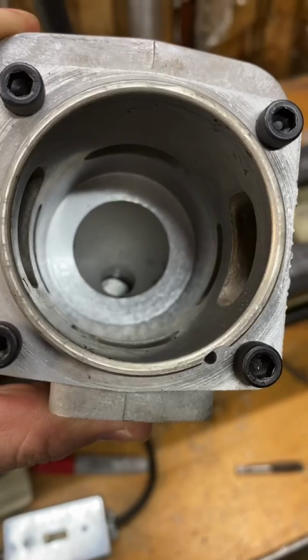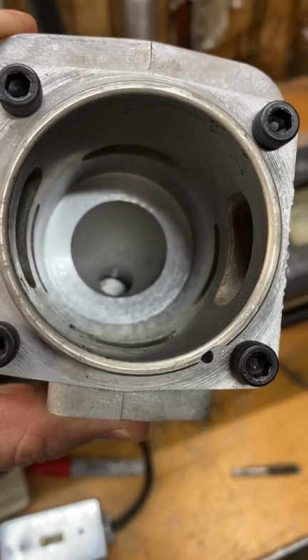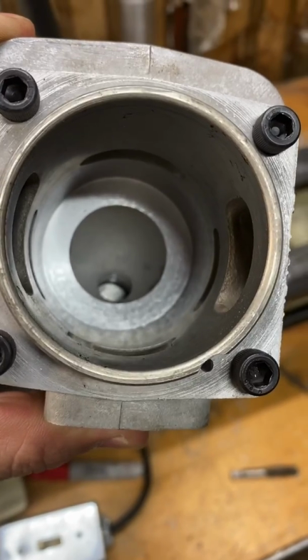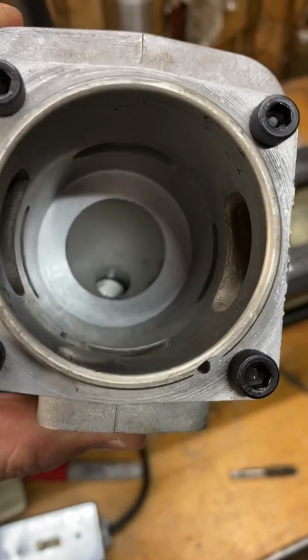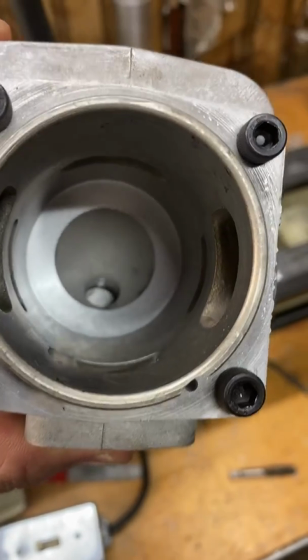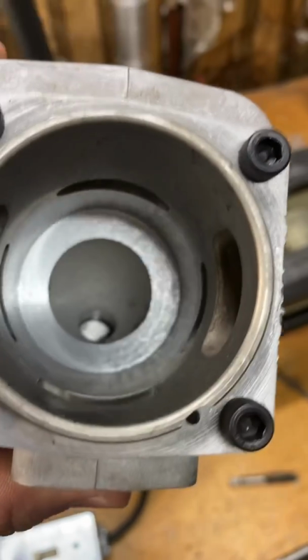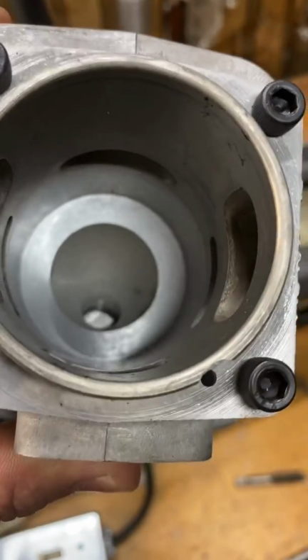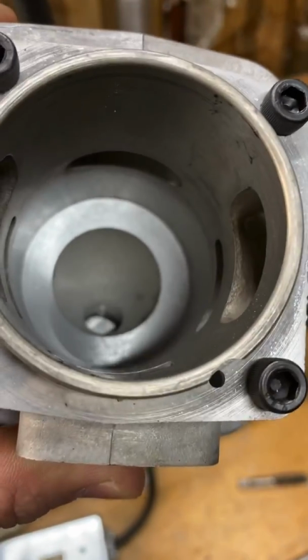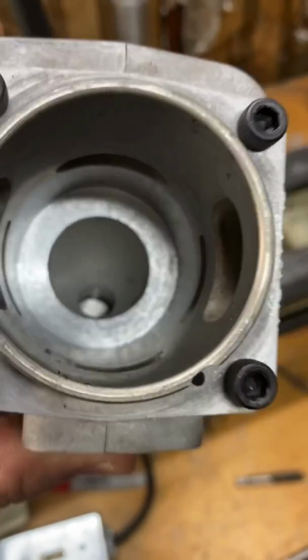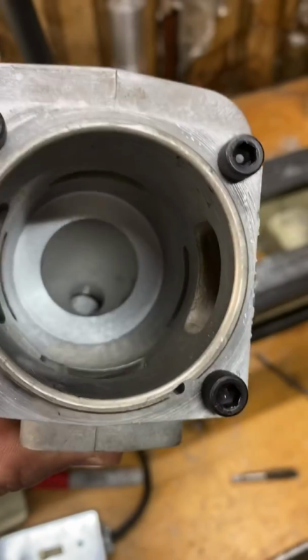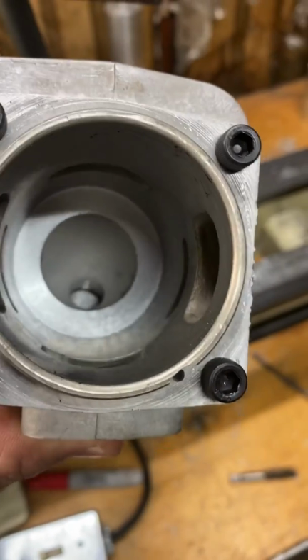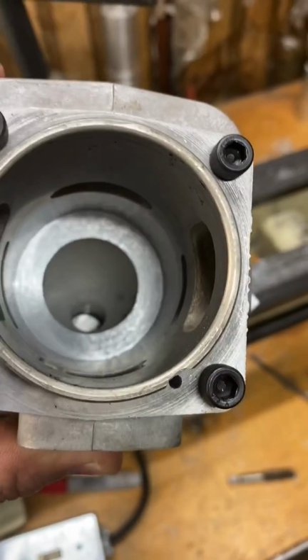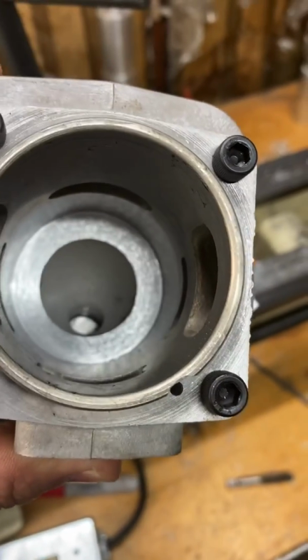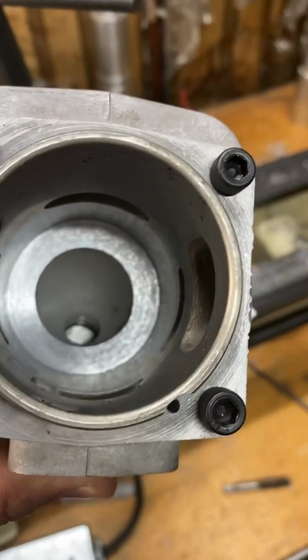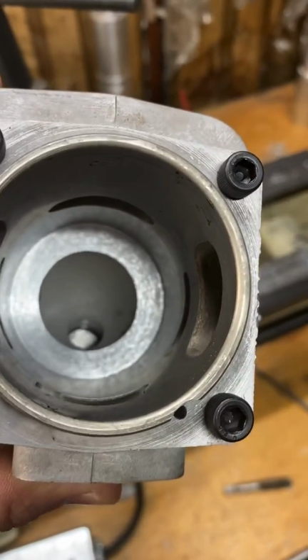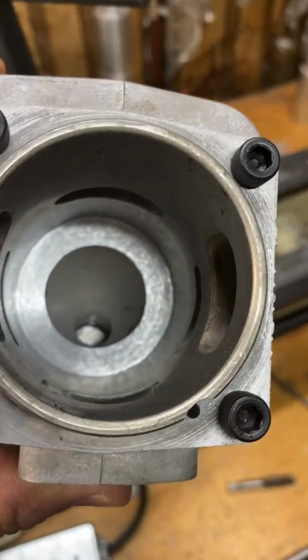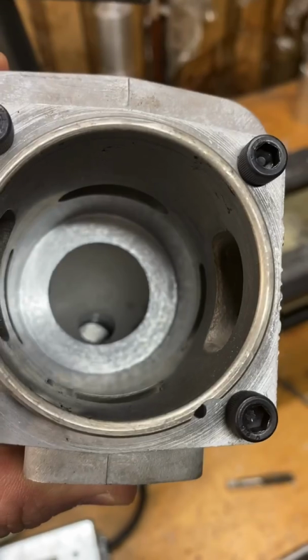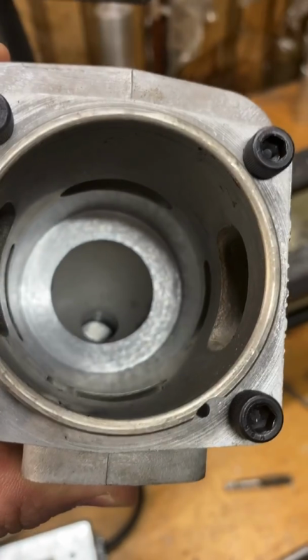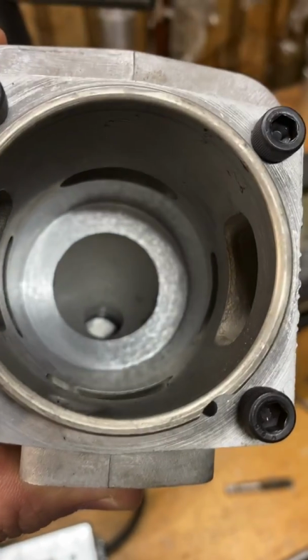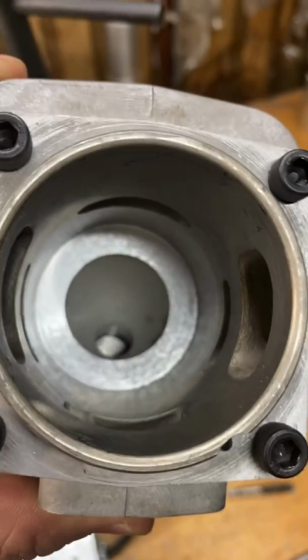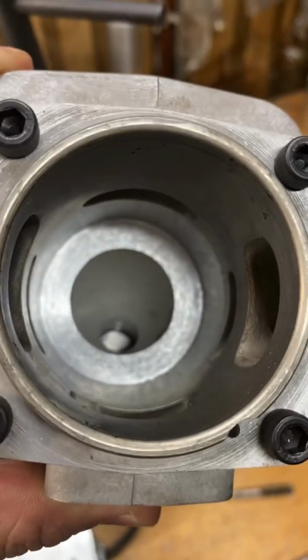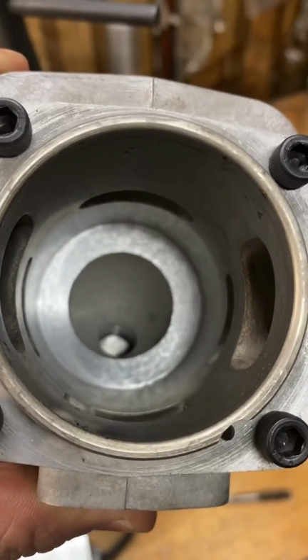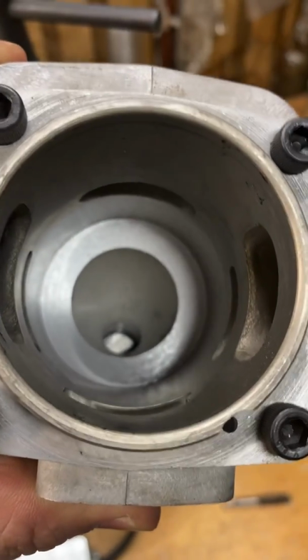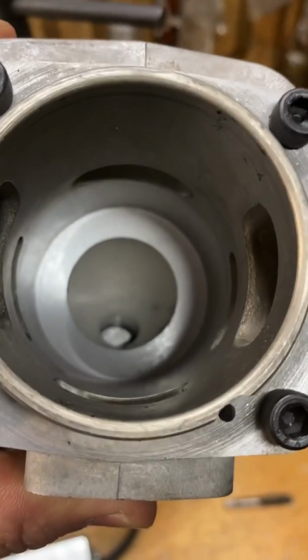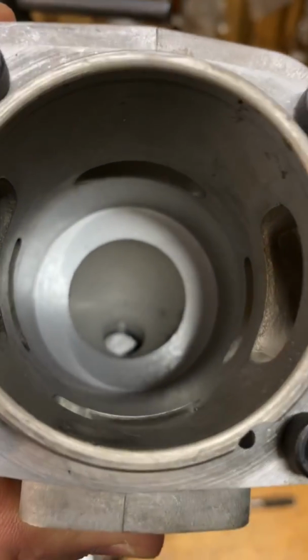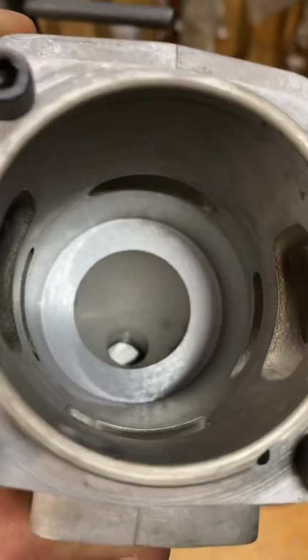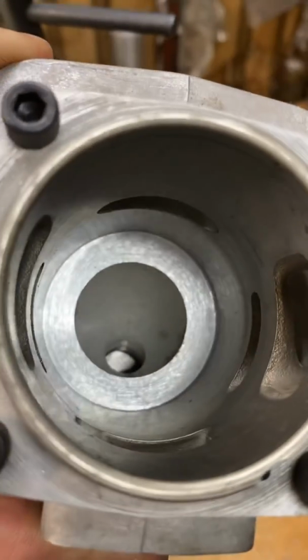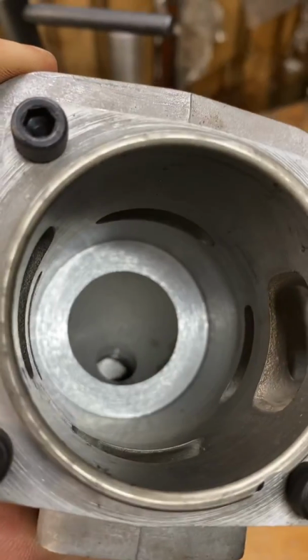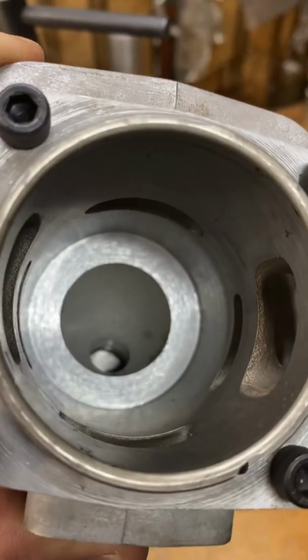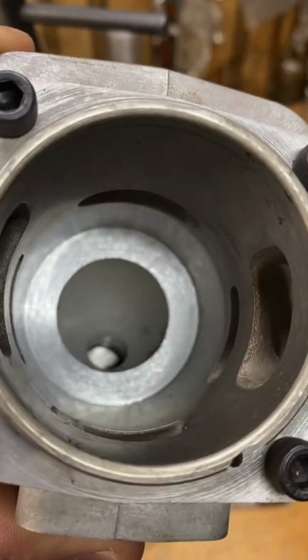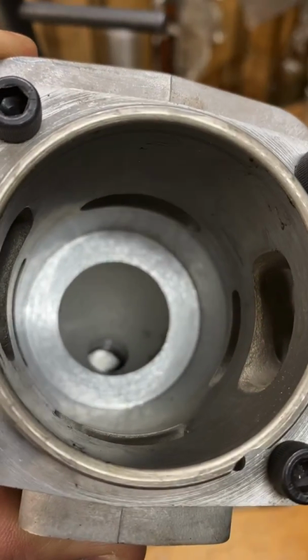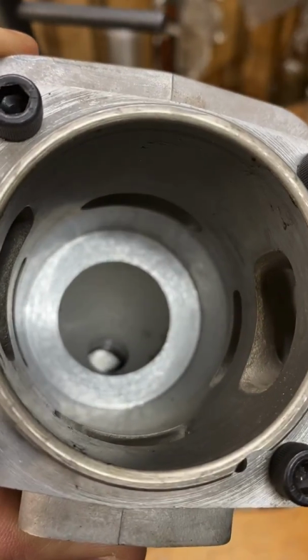And there we go — squish band done. Nice flat wide squish band, small combustion chamber. She's gonna work.